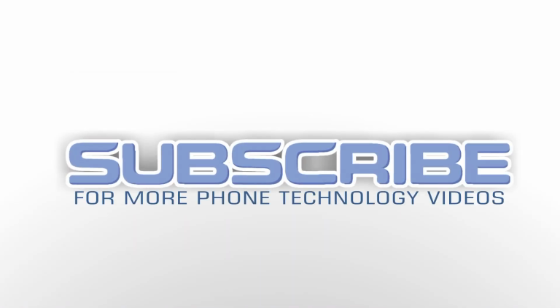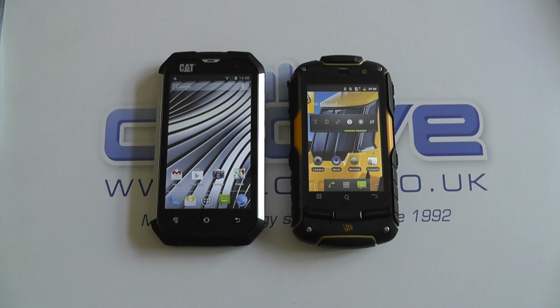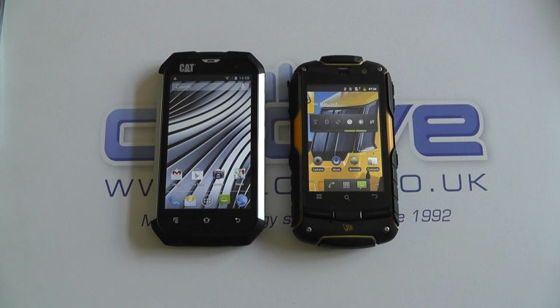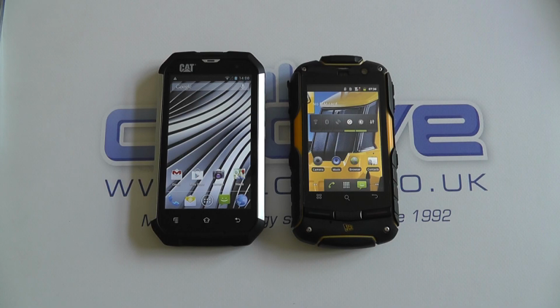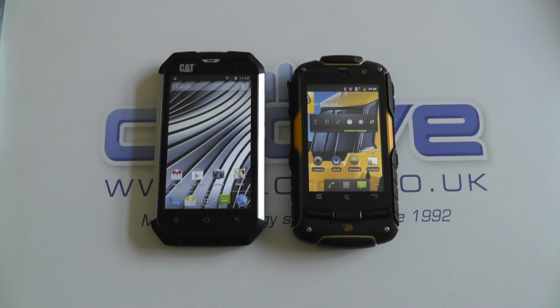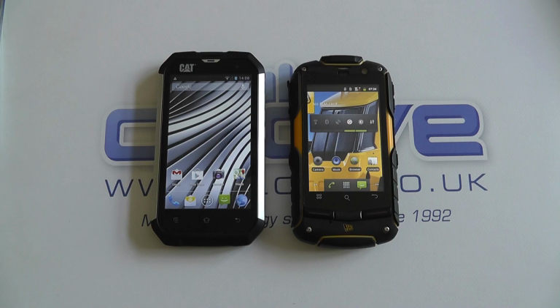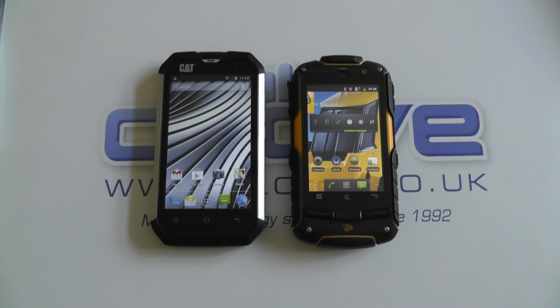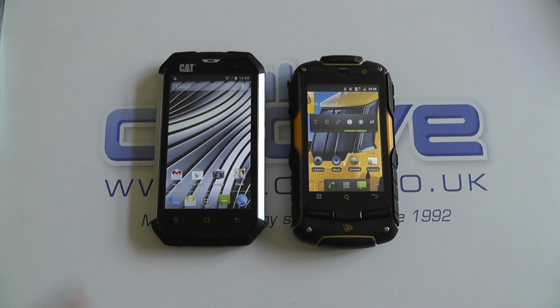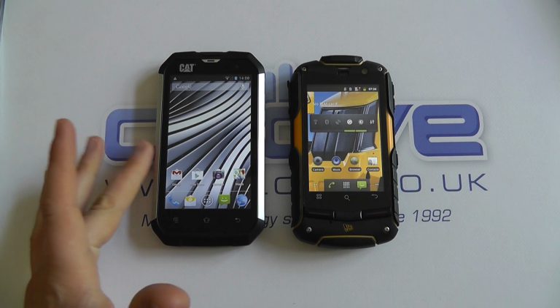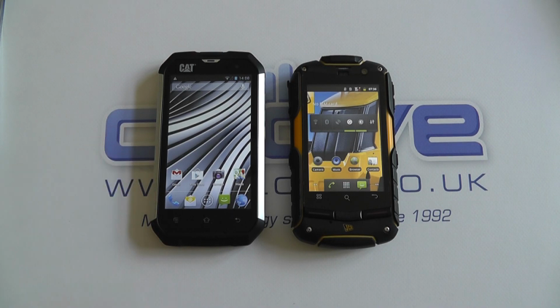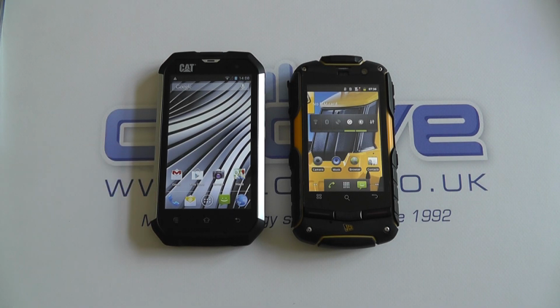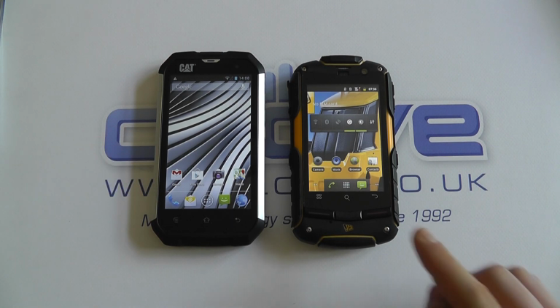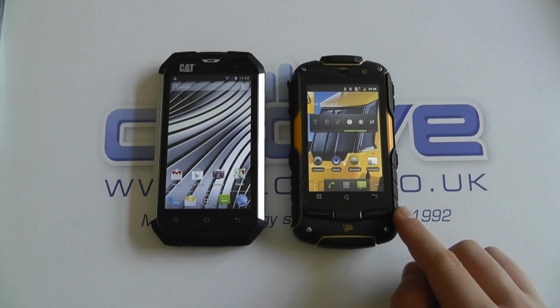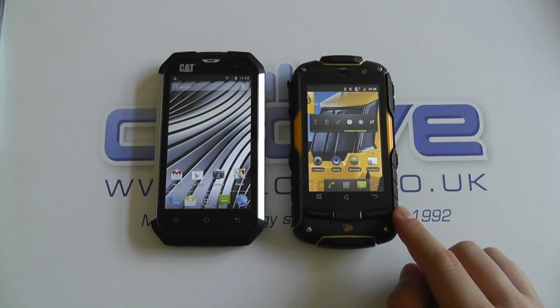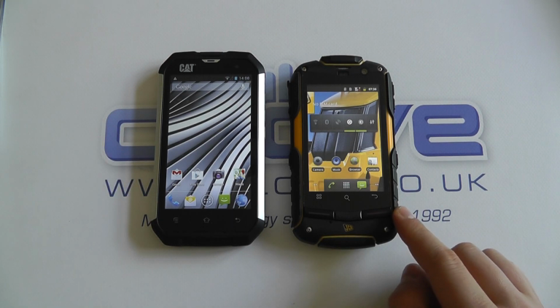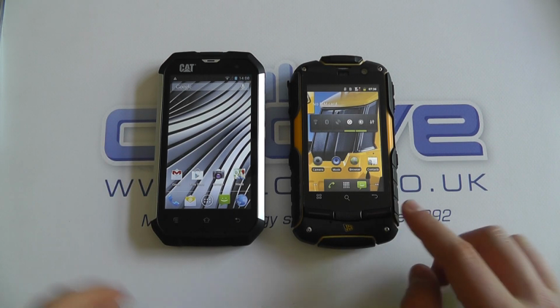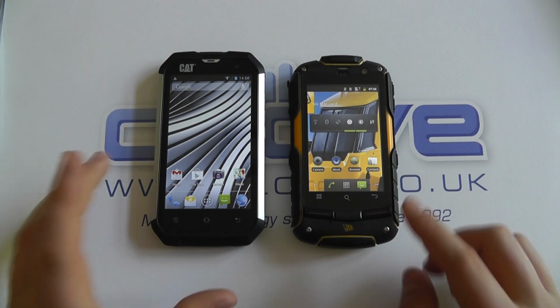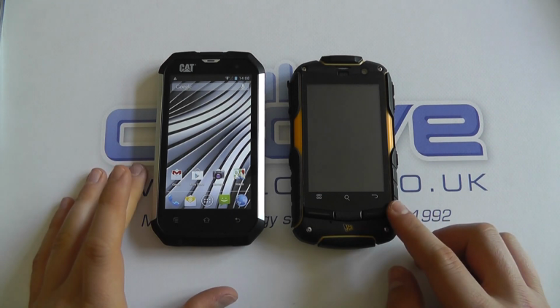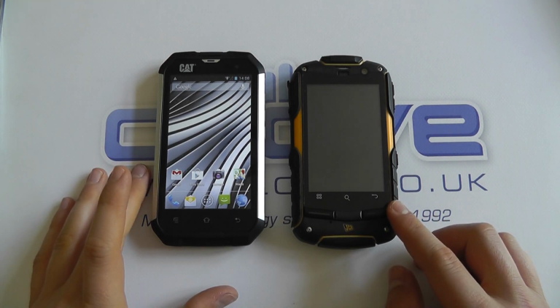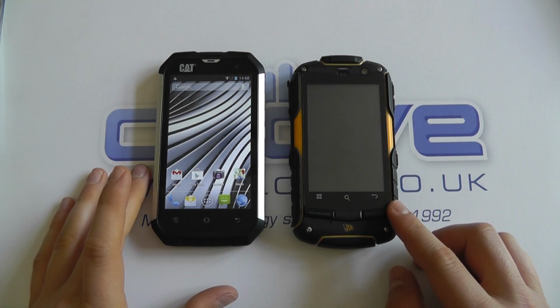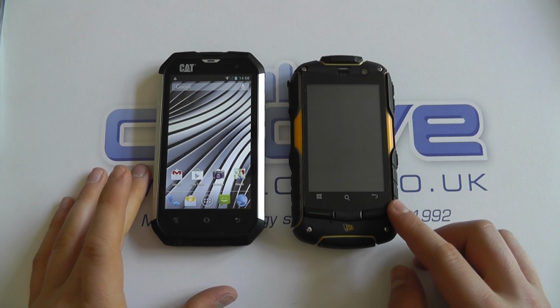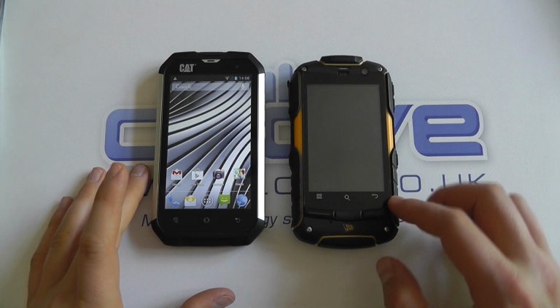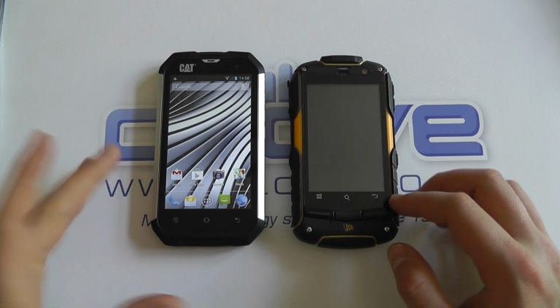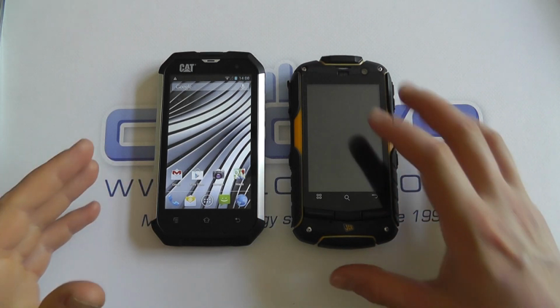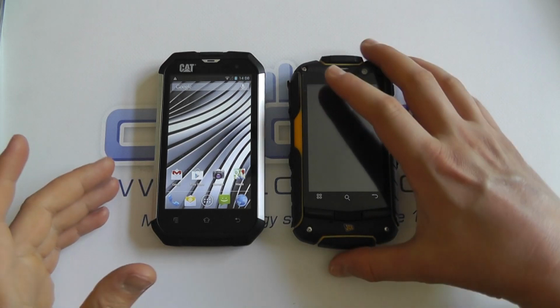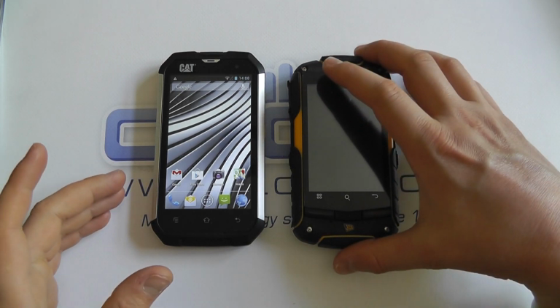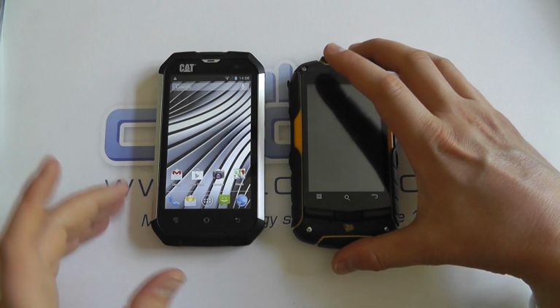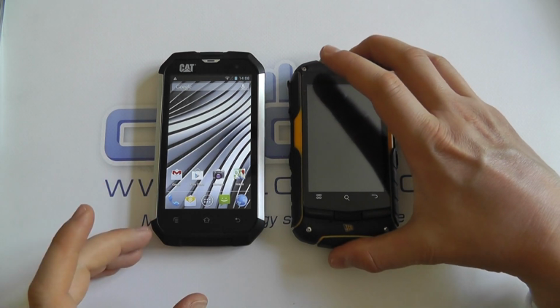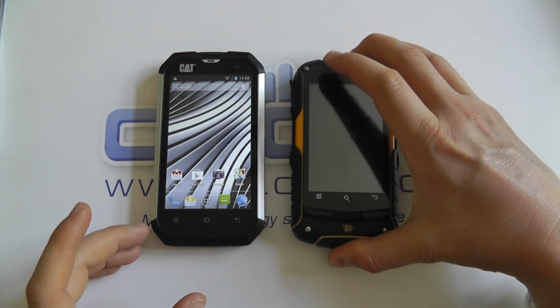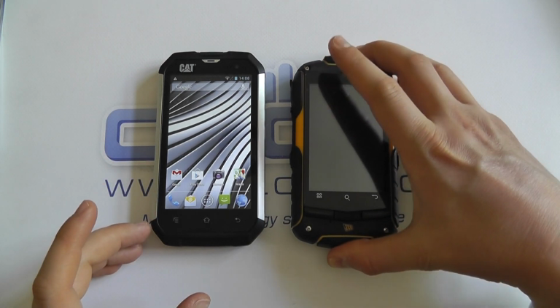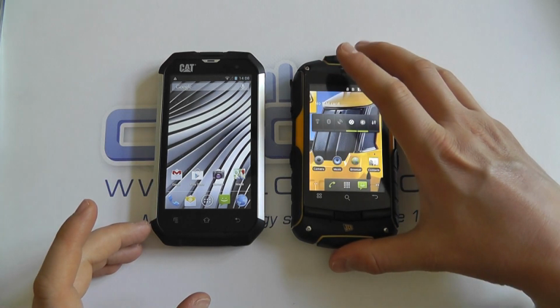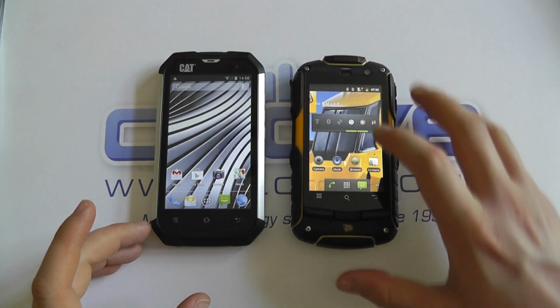This is a quick video to compare the Cat B15 against the JCB Pro Smart. Both are IP67-rated handsets, and I want to show you some of the key differences to help you in your purchase decision.